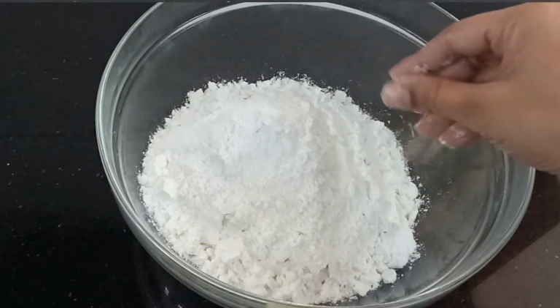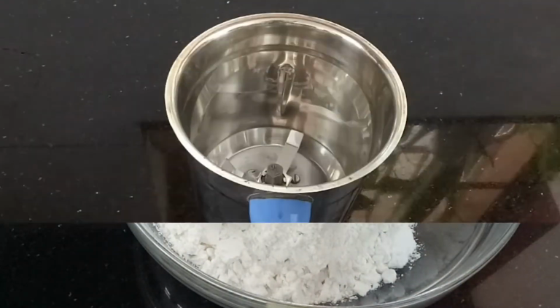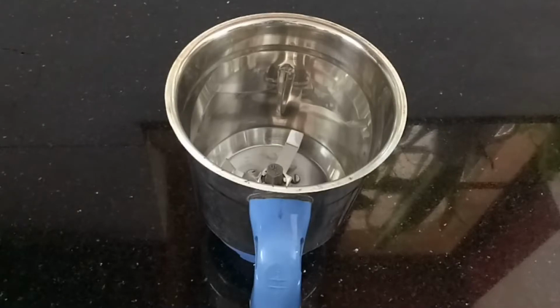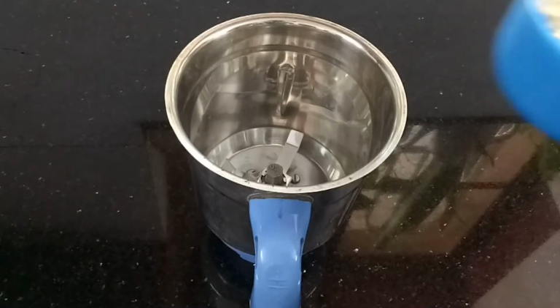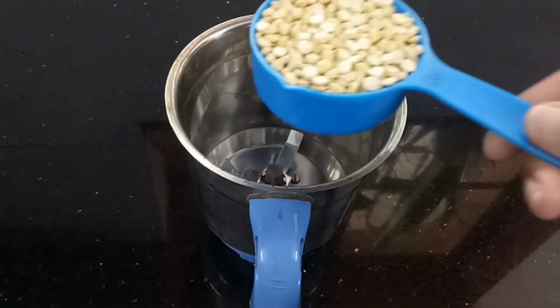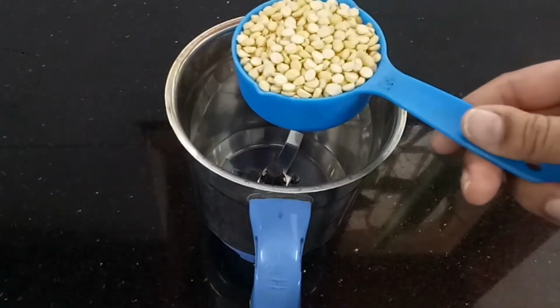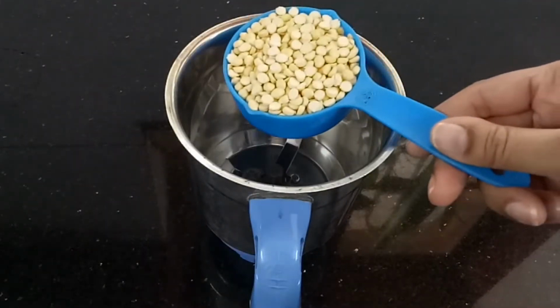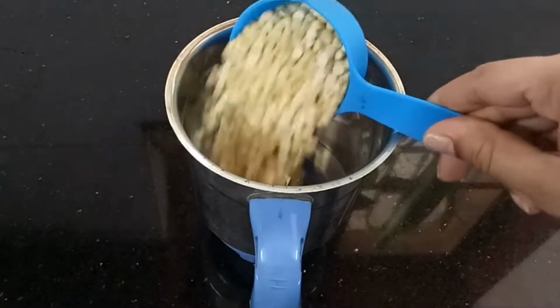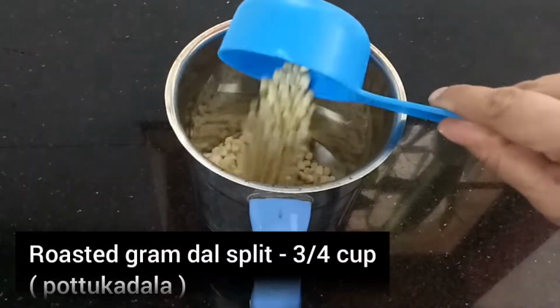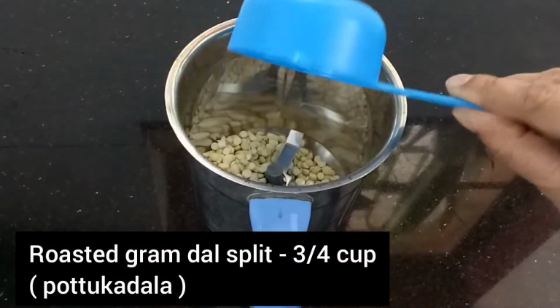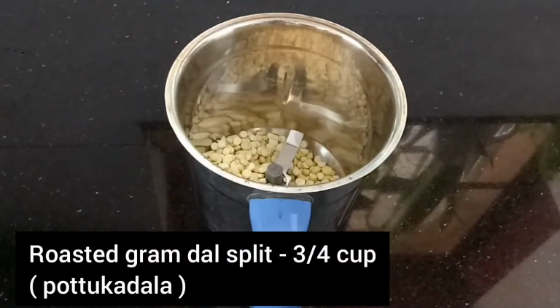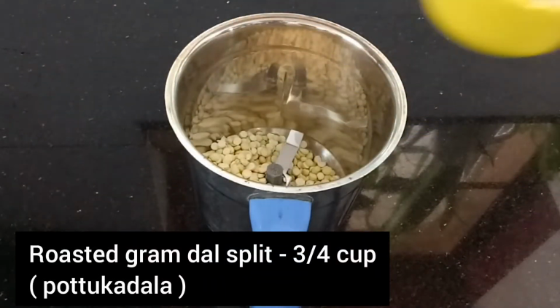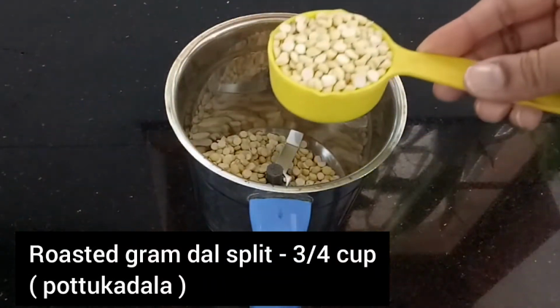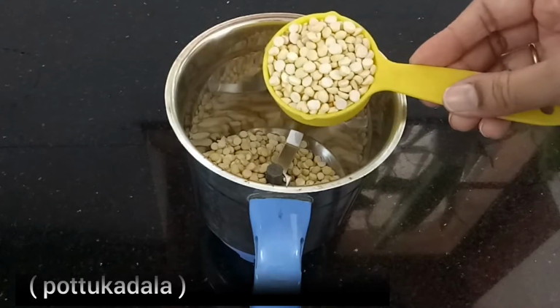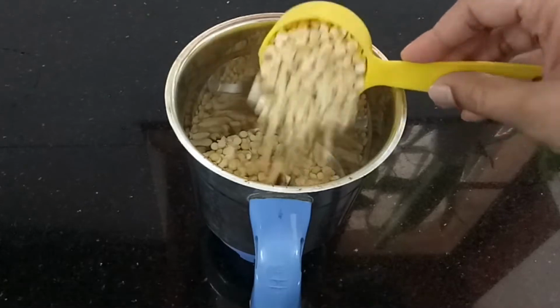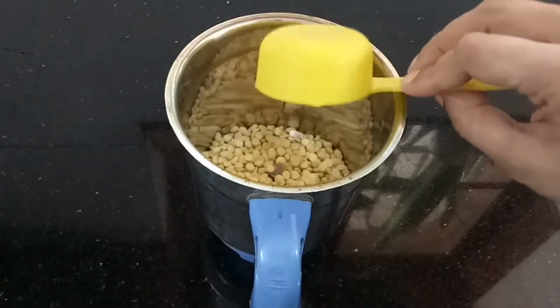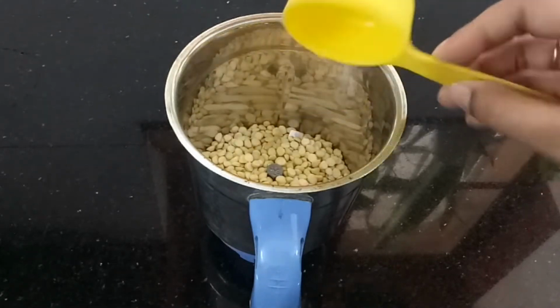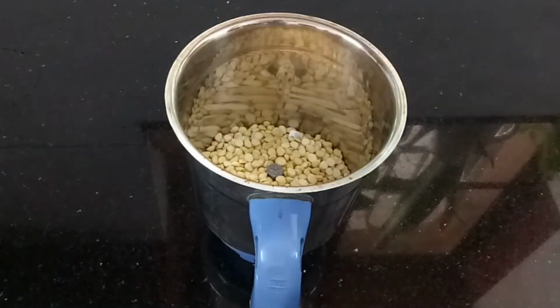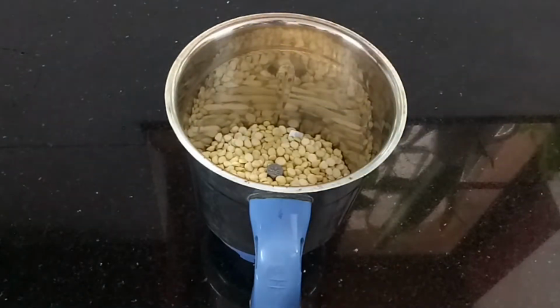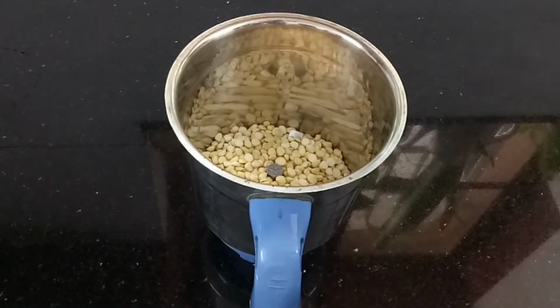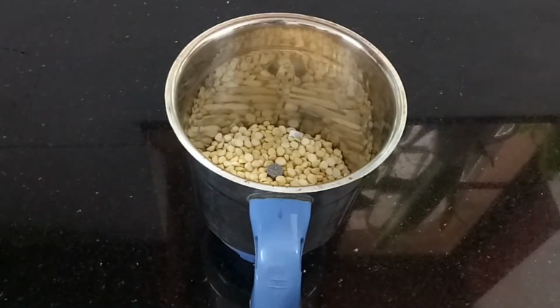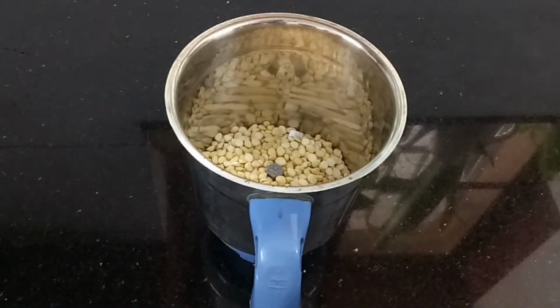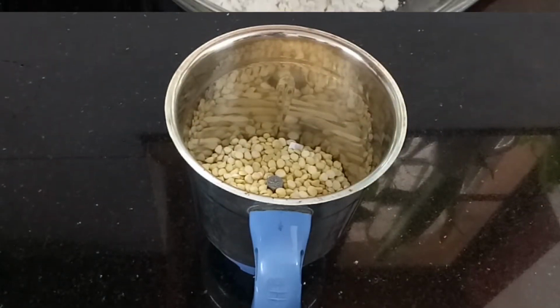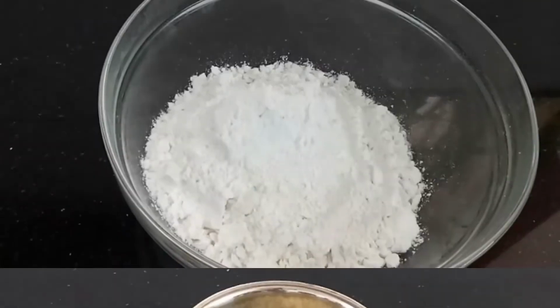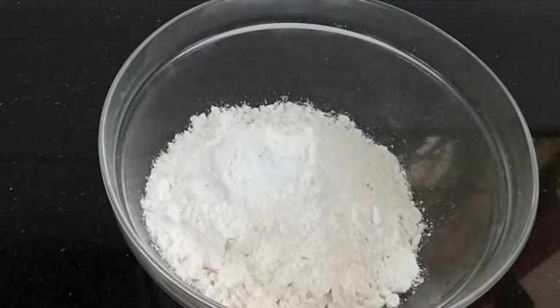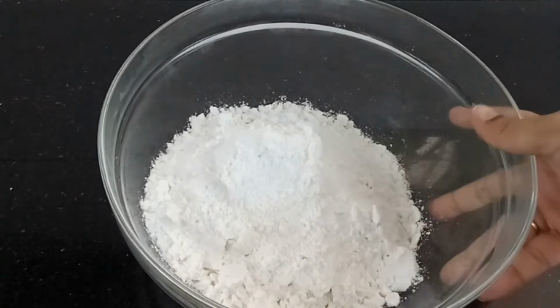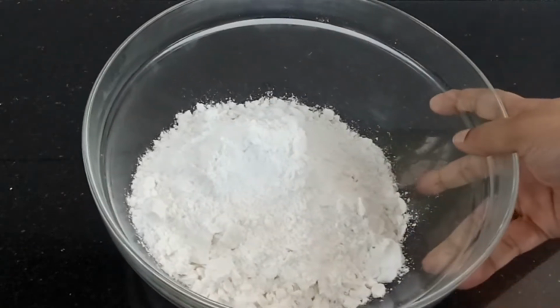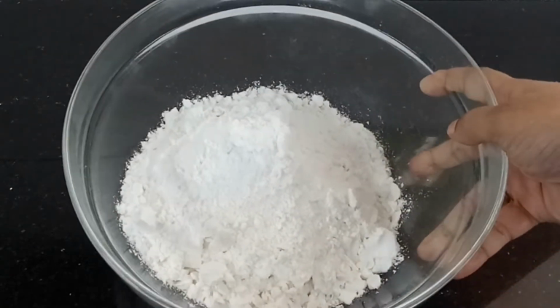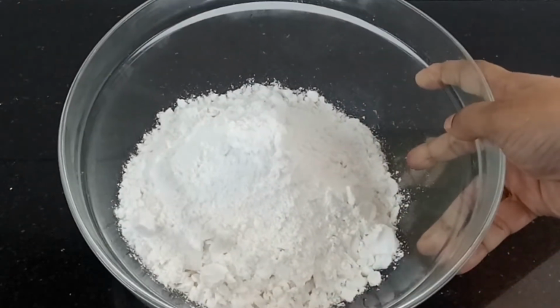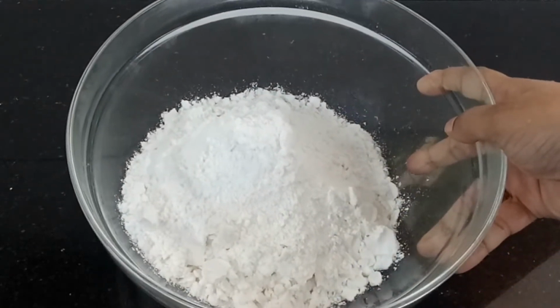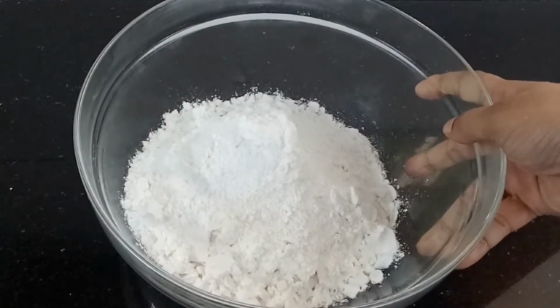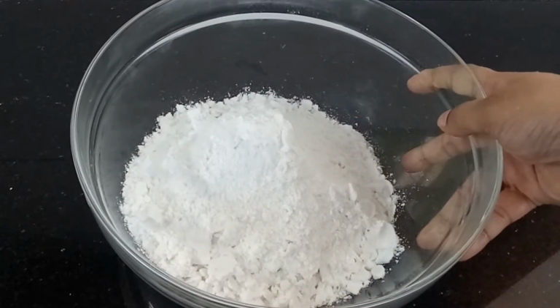Now make sure the dish is fine. We'll add a small cup of consultation for the dish. Add with 6 cup of 3 cups. We'll make a dish and mix it all up. Let's eat it now.